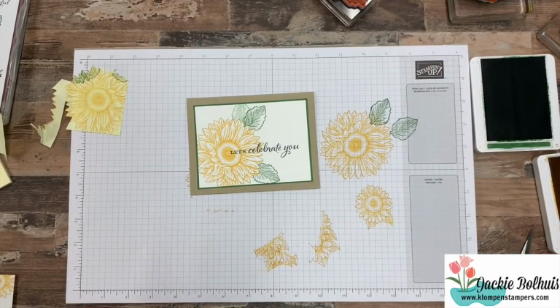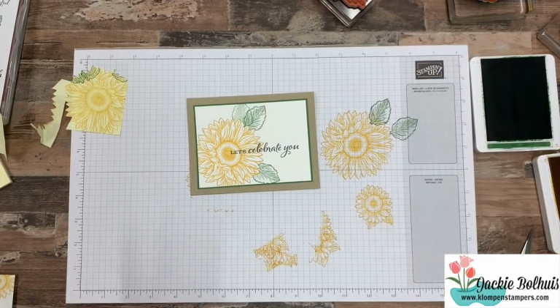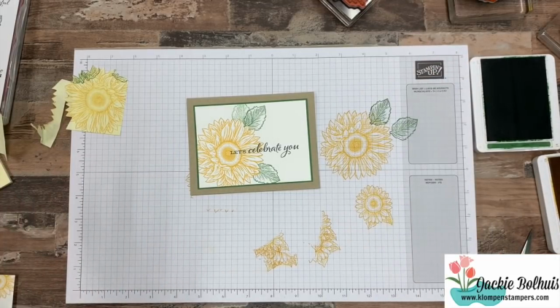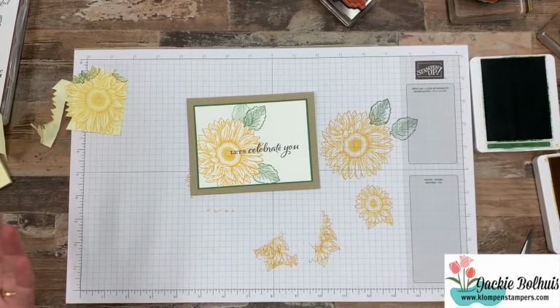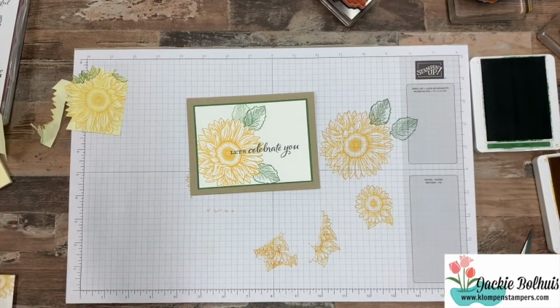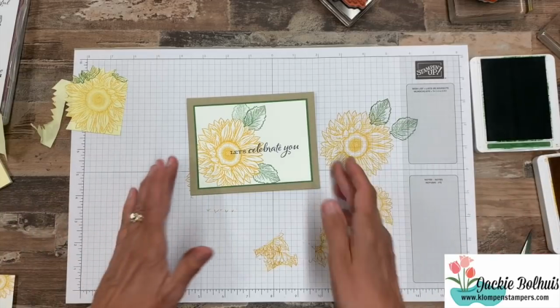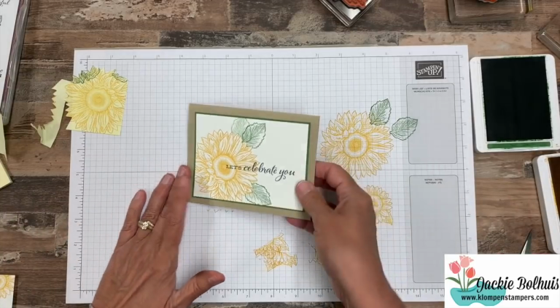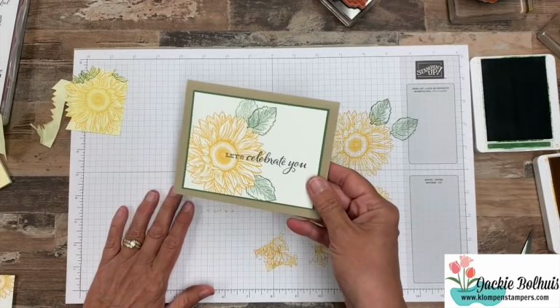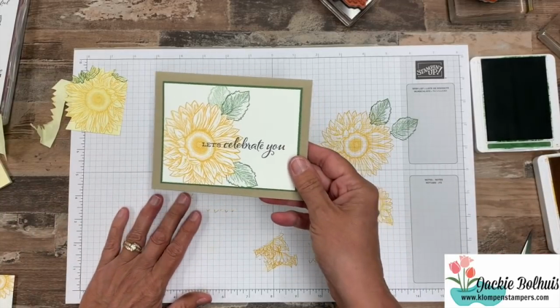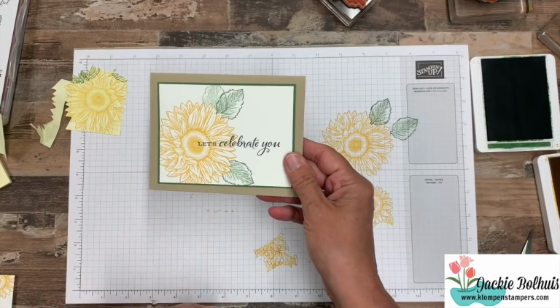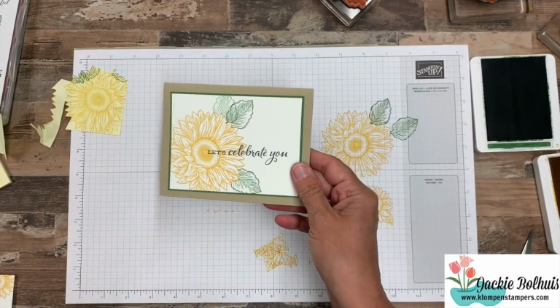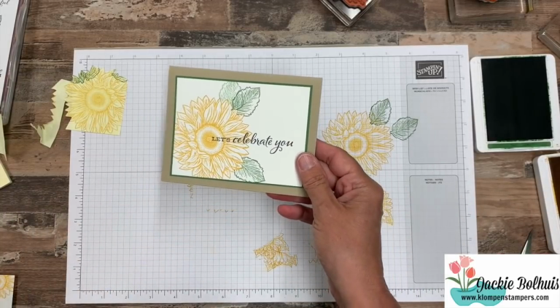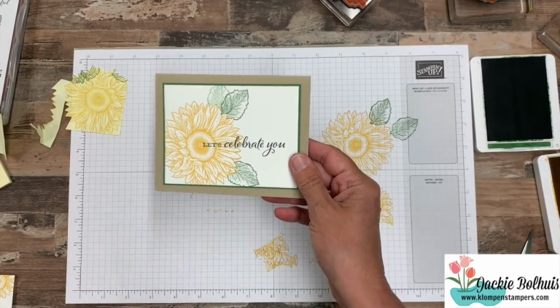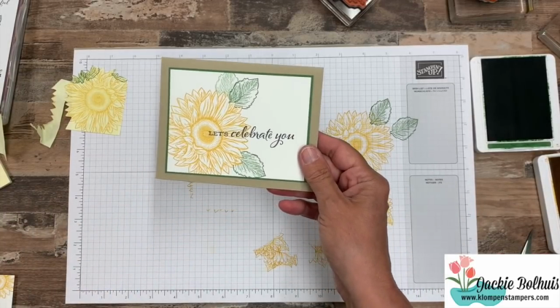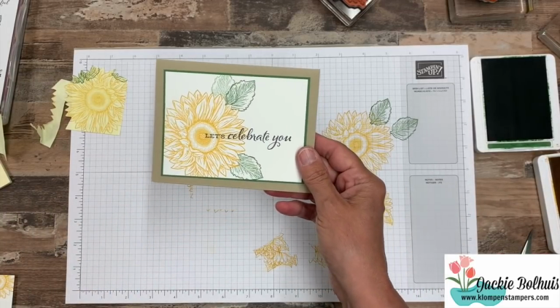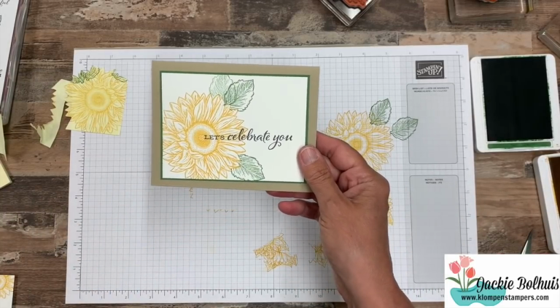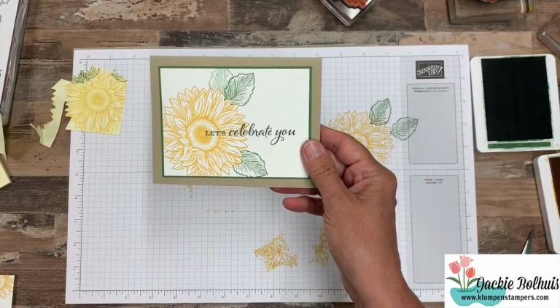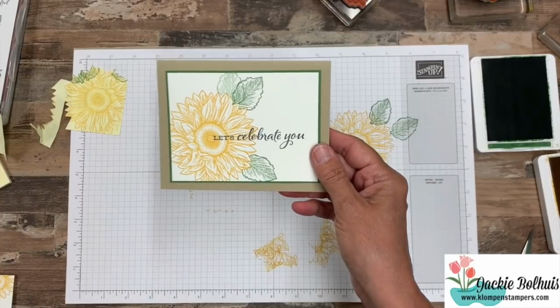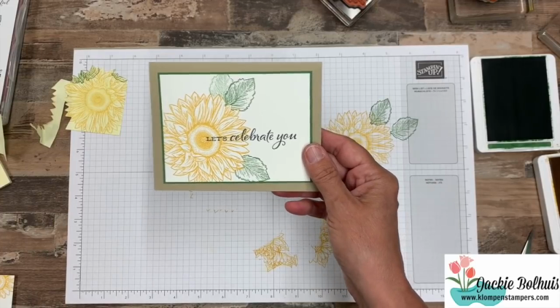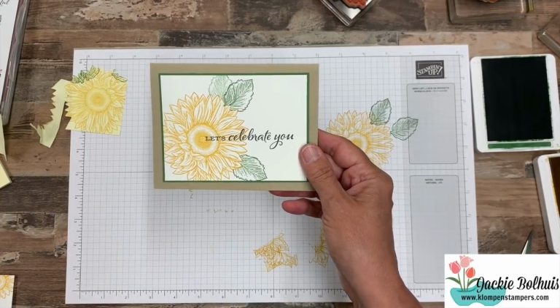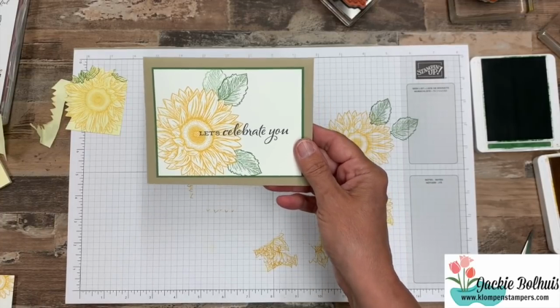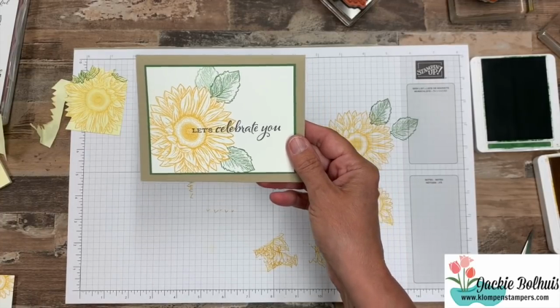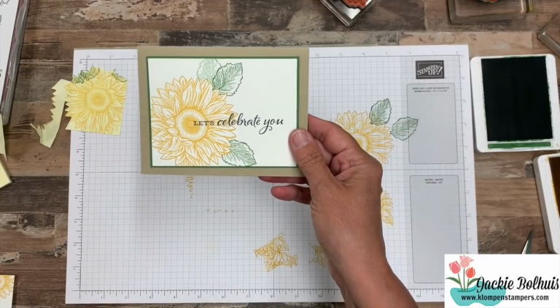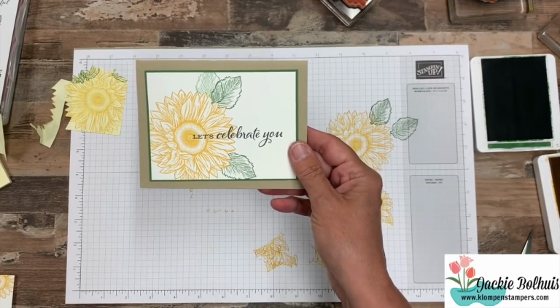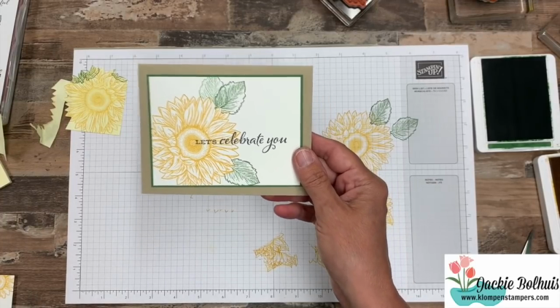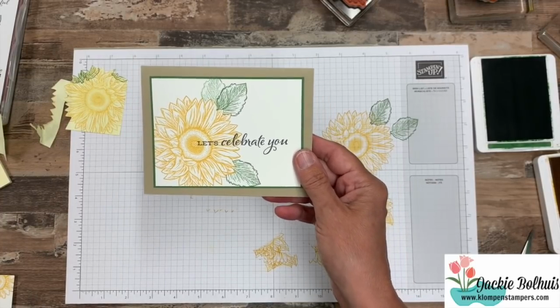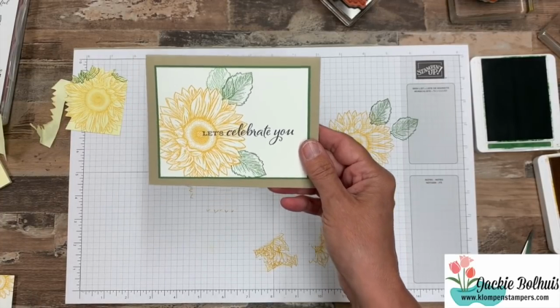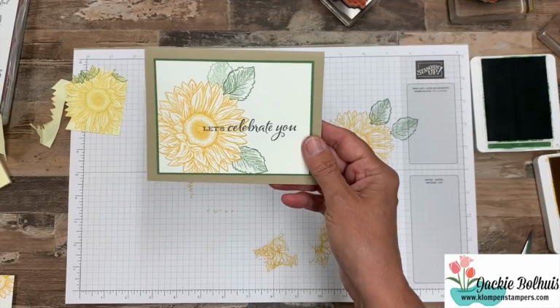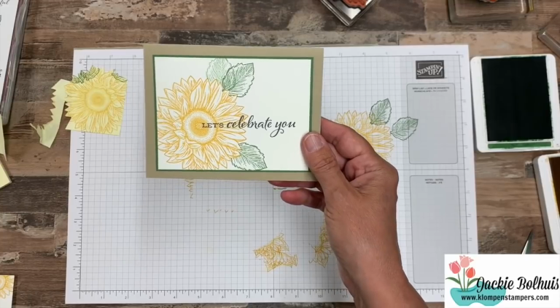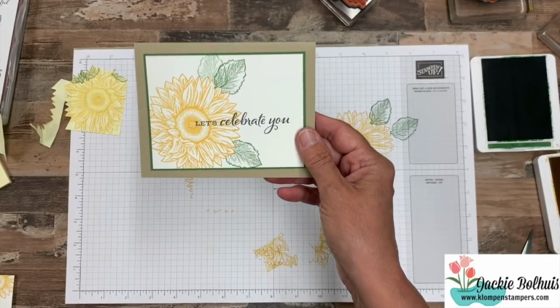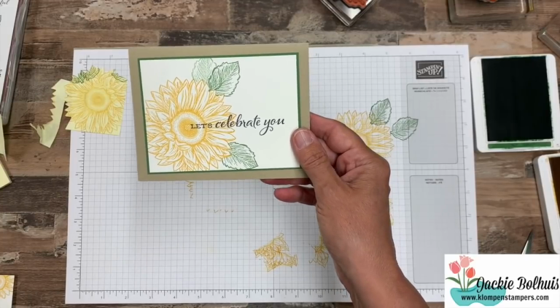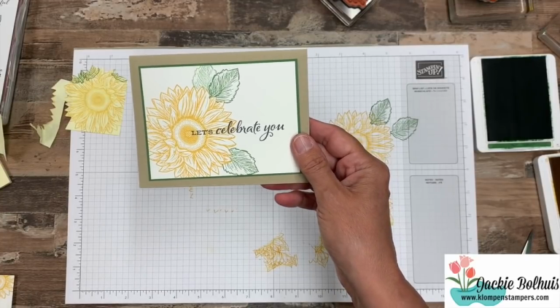I like to call those SIP cards — stamps, ink, and paper. Sometimes we get all wrapped up needing so much stuff, so I like to often go back to just stamps, ink, and paper. But now let's take a look at some more cards that show you what you can do when you bring in the dies.